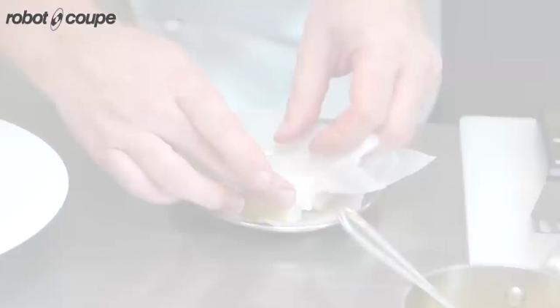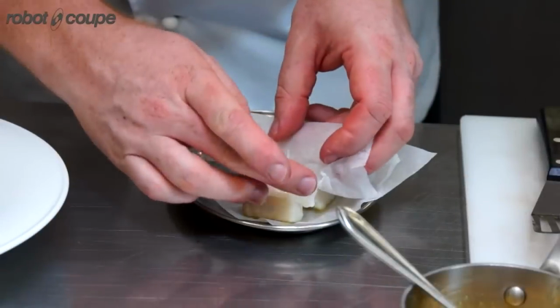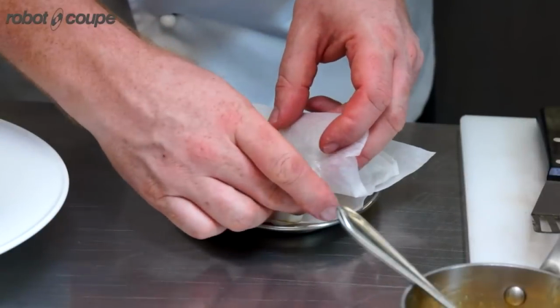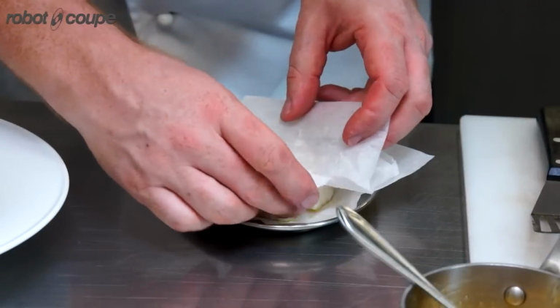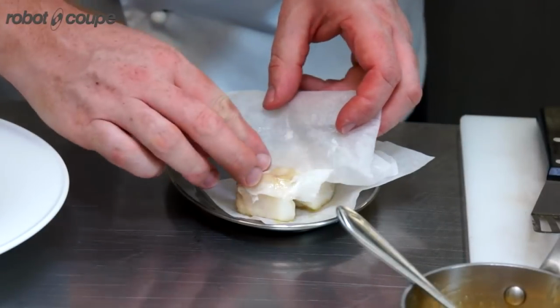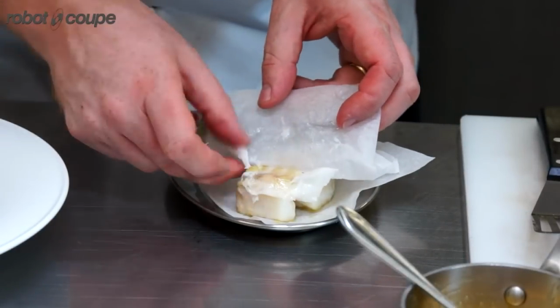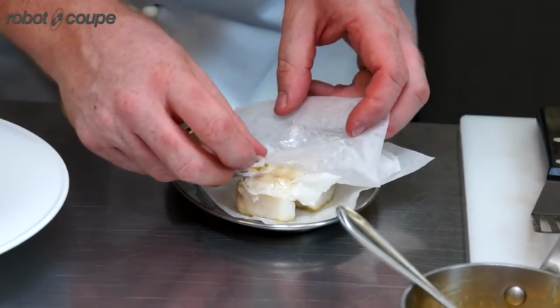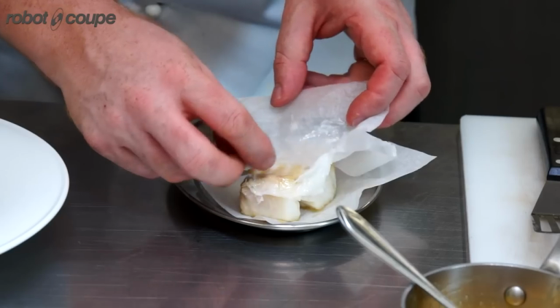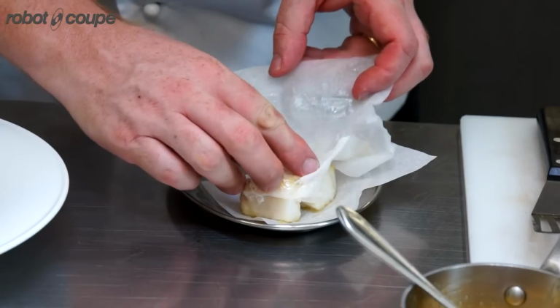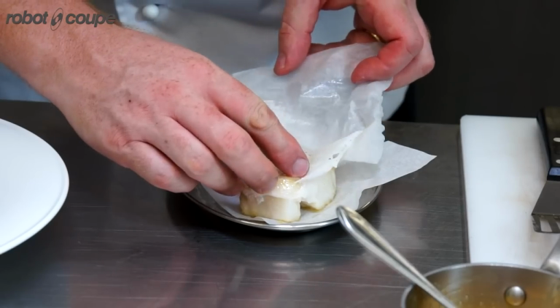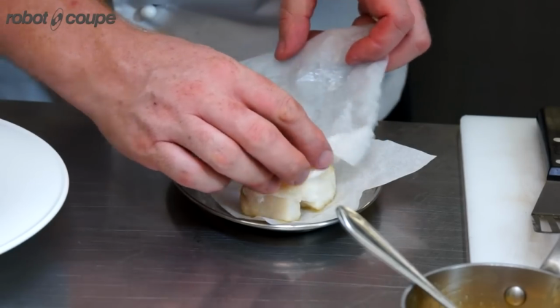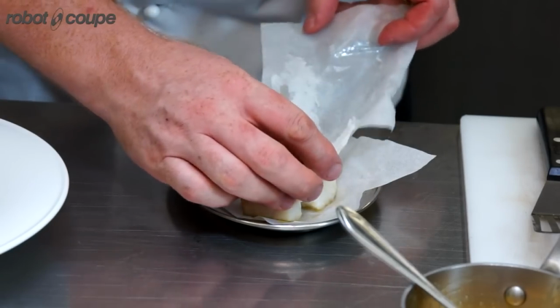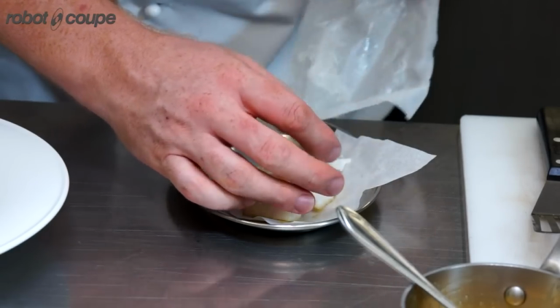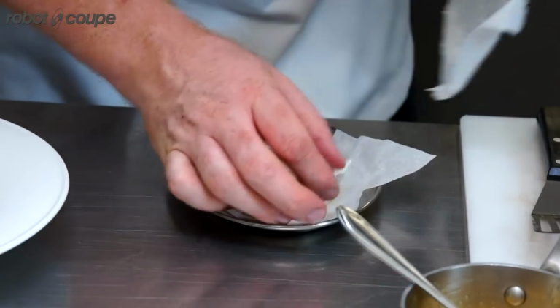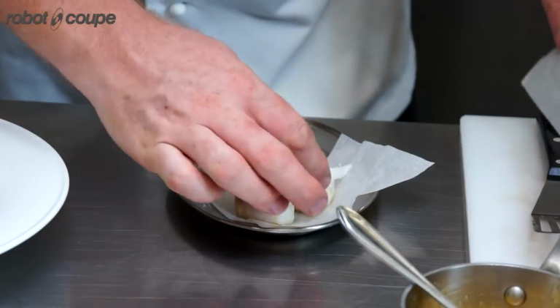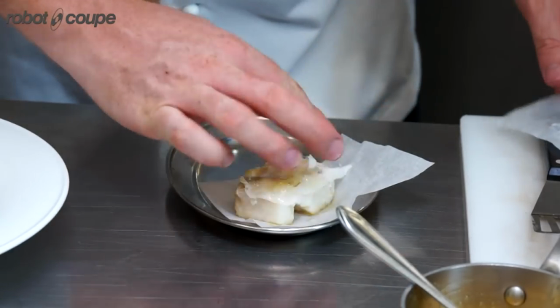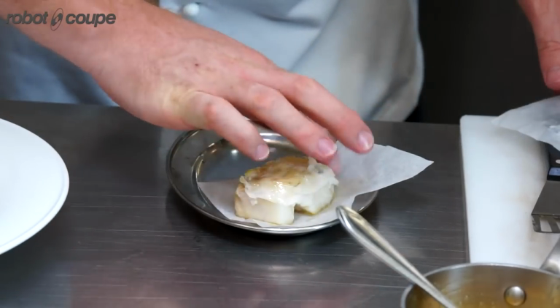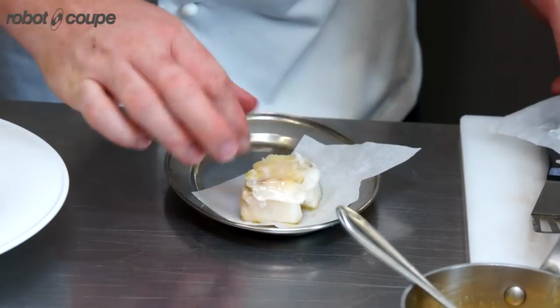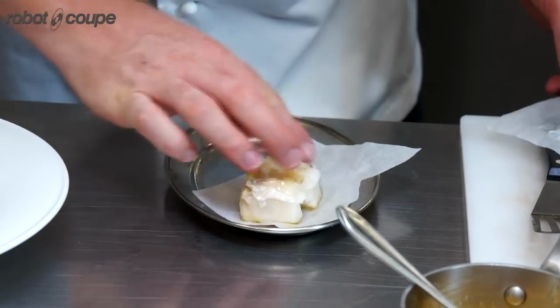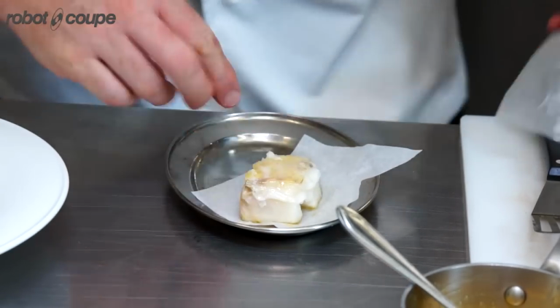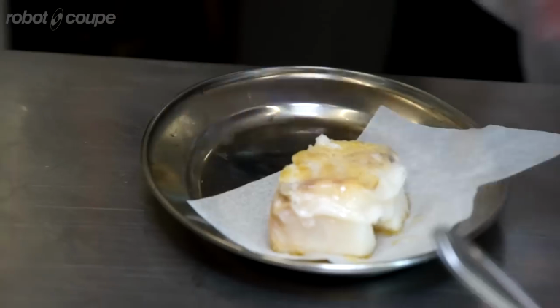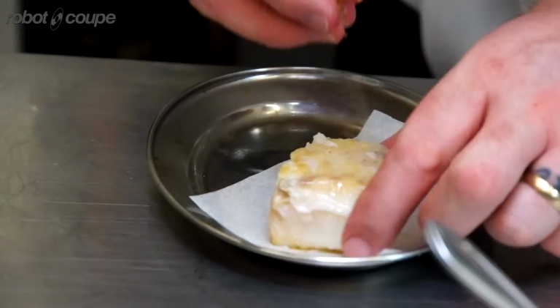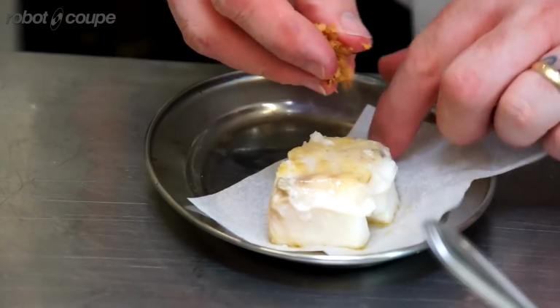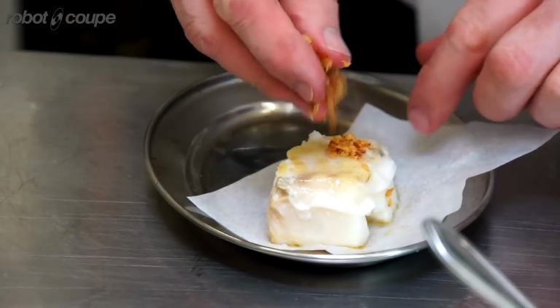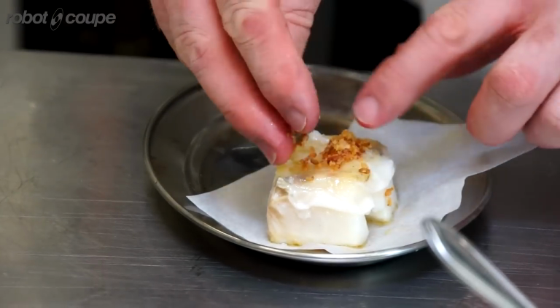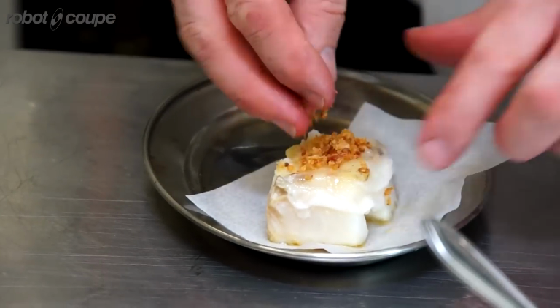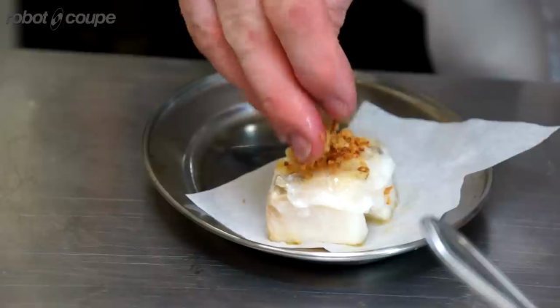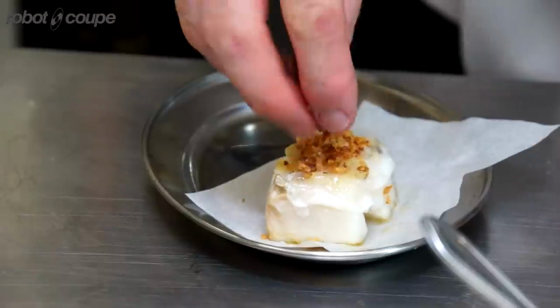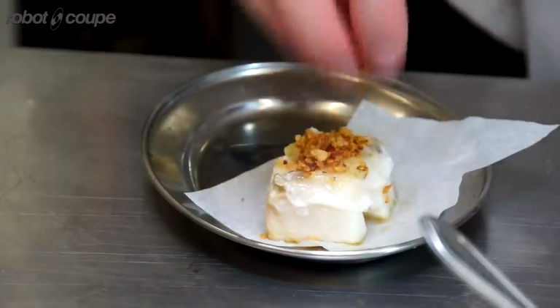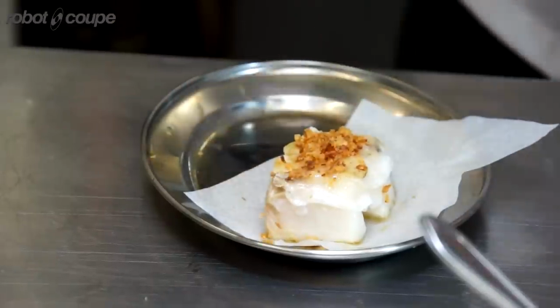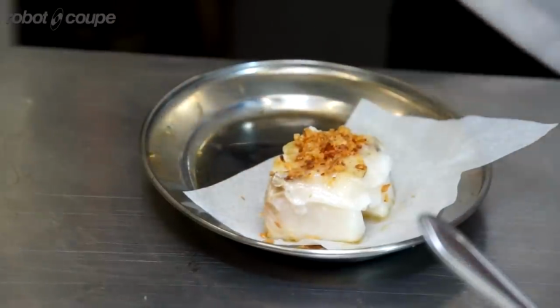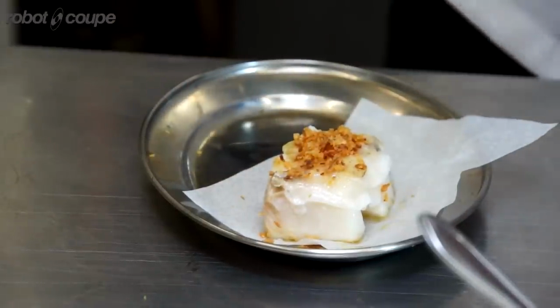I'm just putting some lardo iberico over the top of the cod to get a nice sheen, nice bit of colour. Some onions, a little bit of dill pollen.